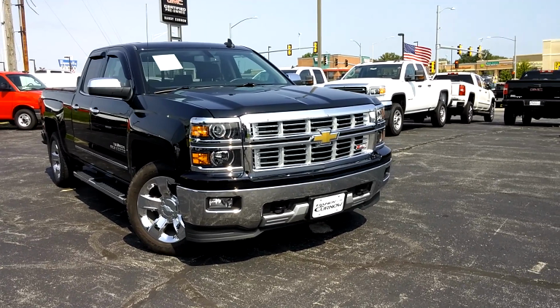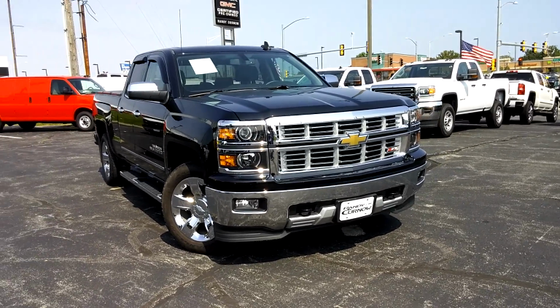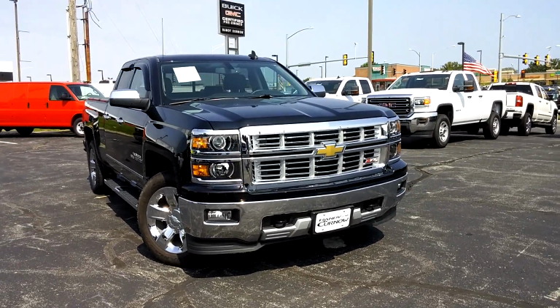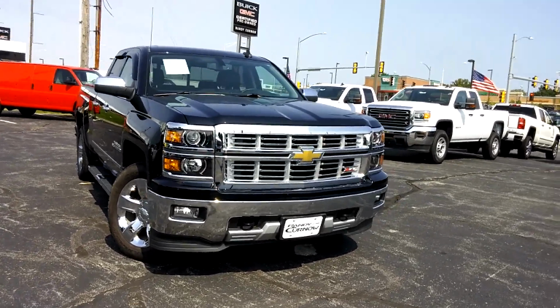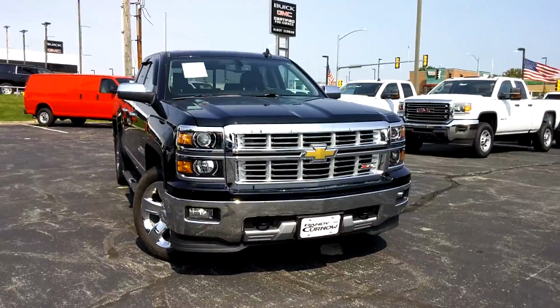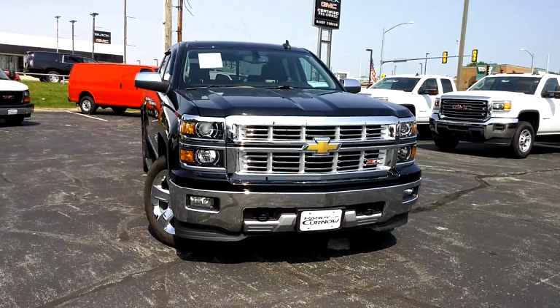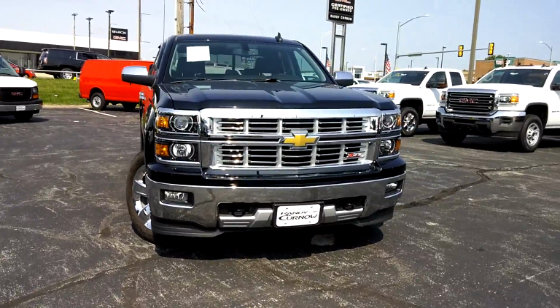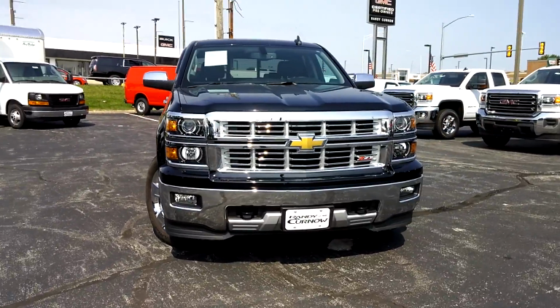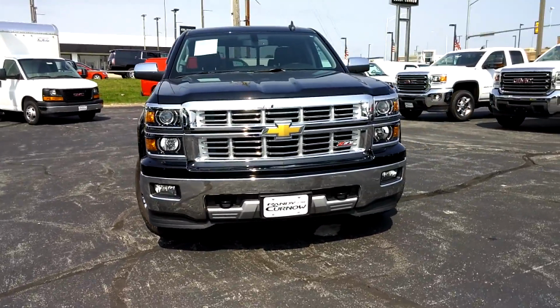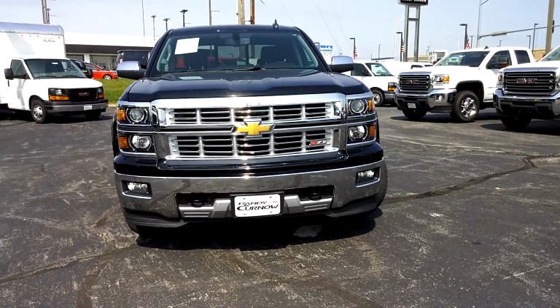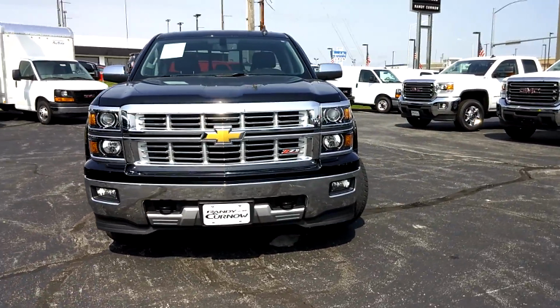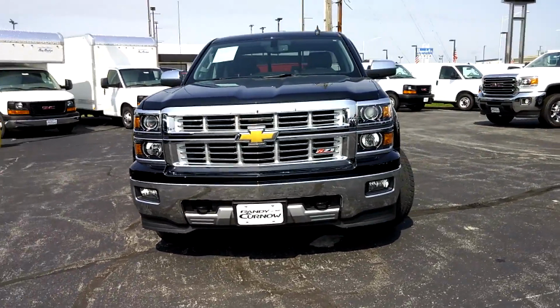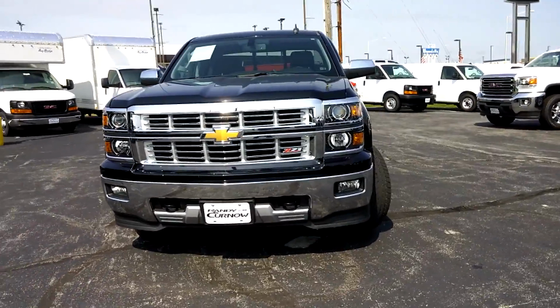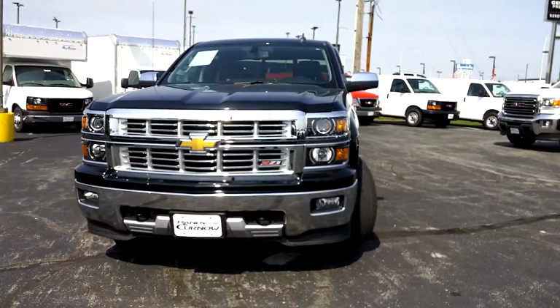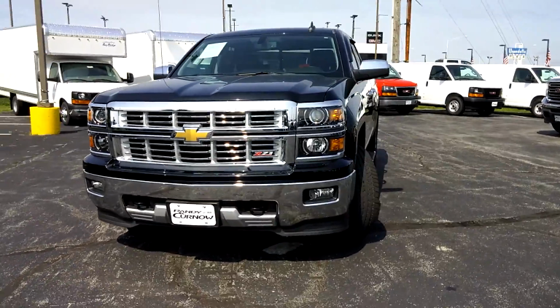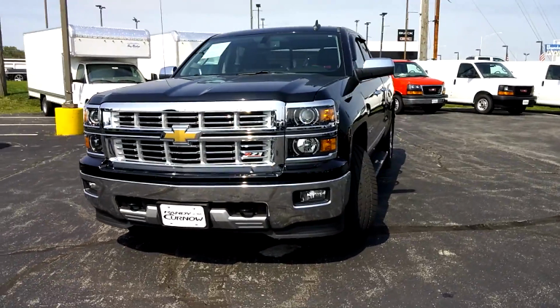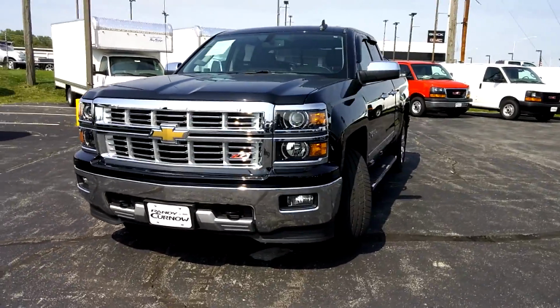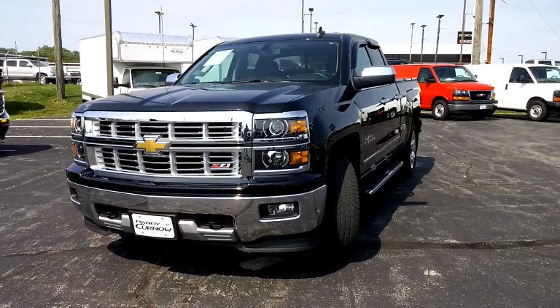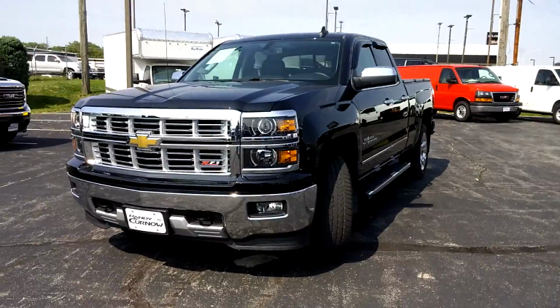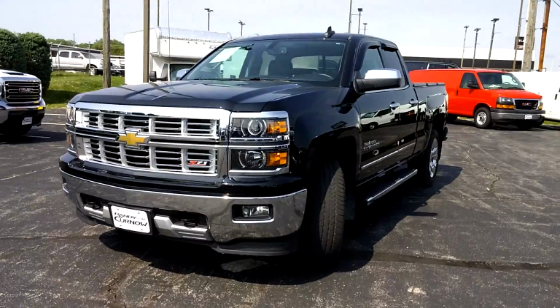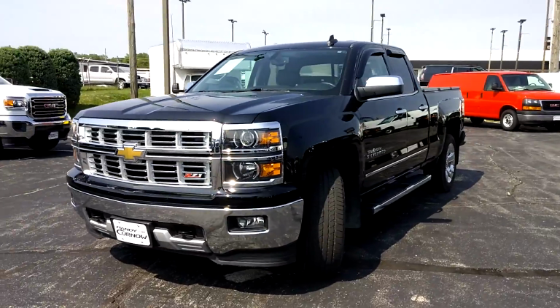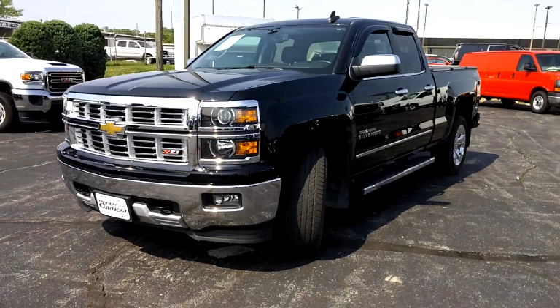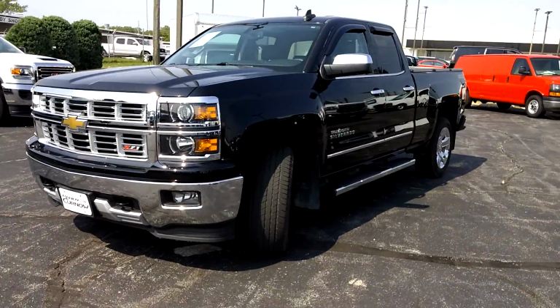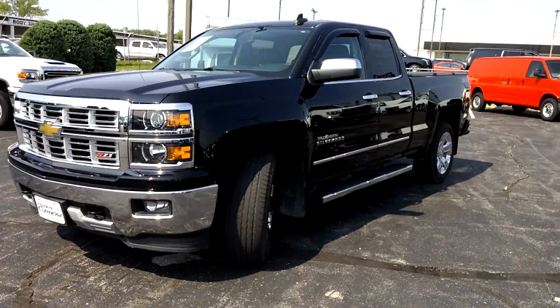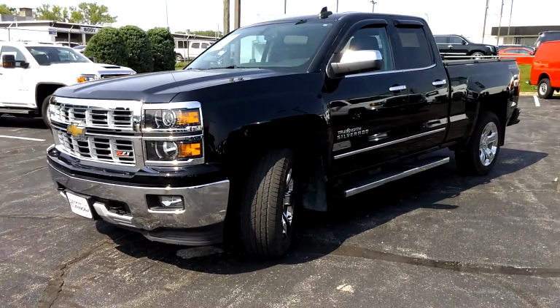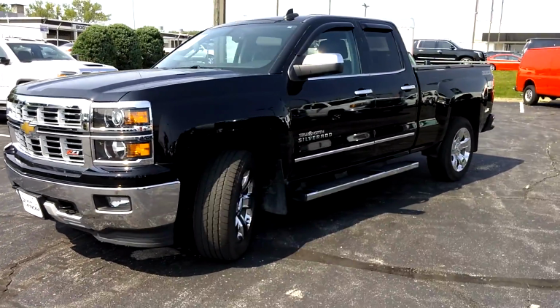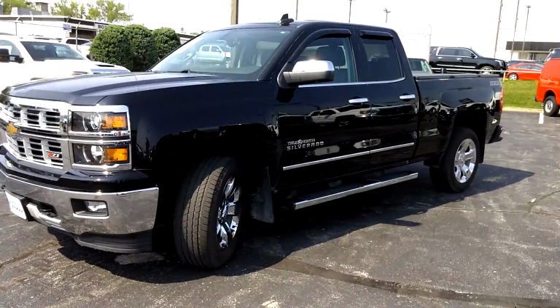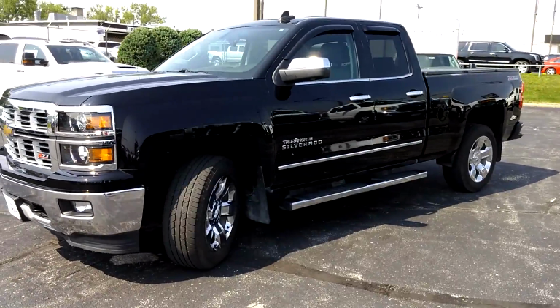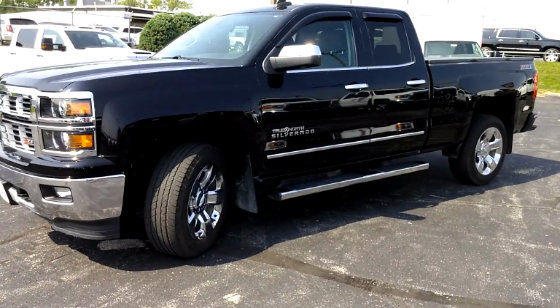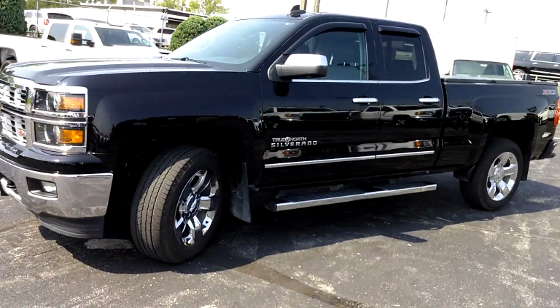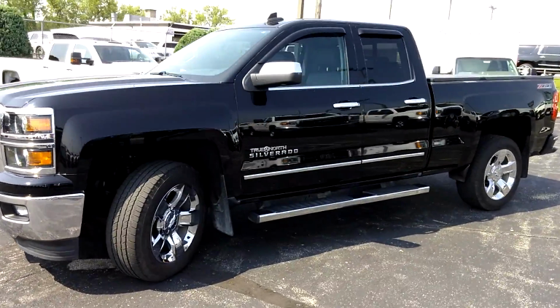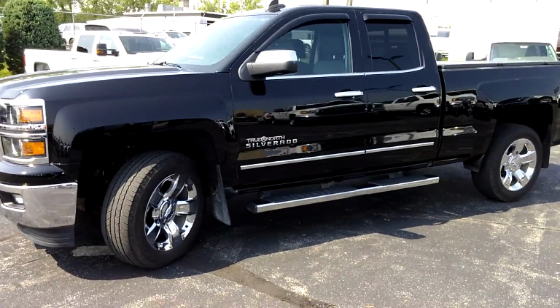This is a 2015 Chevy Silverado 1500 LTZ. It is a double cab, four-wheel drive, 5.3 liter V8.